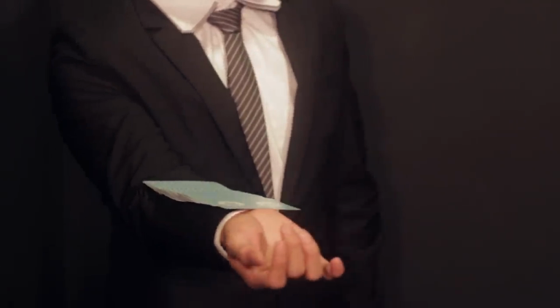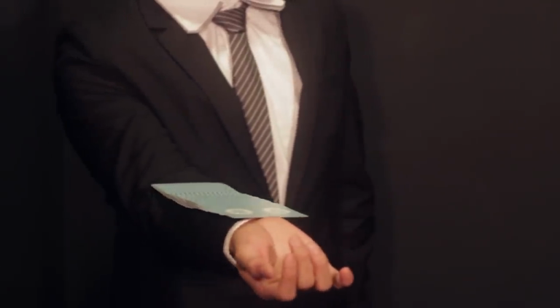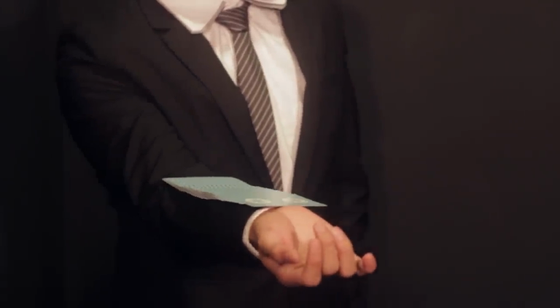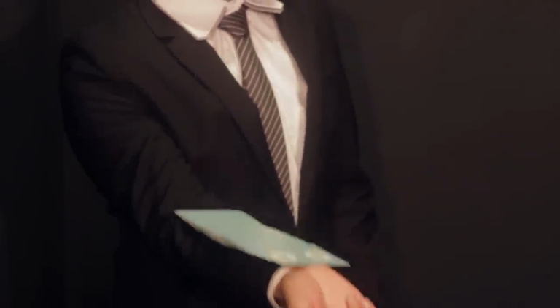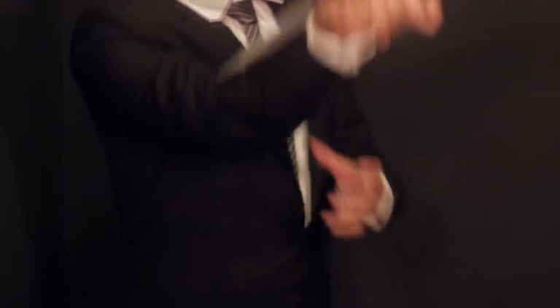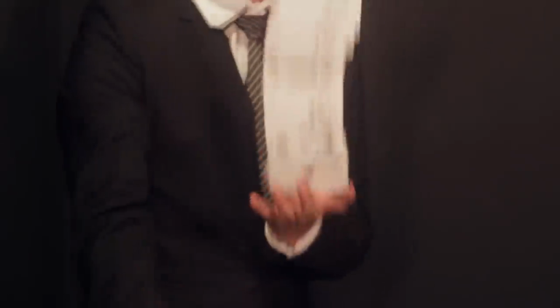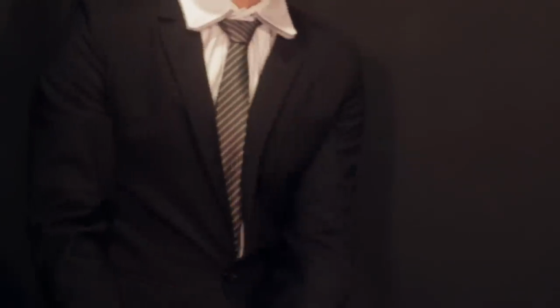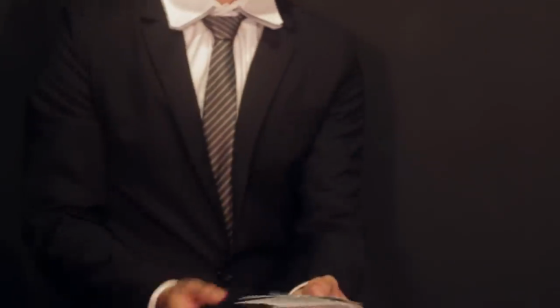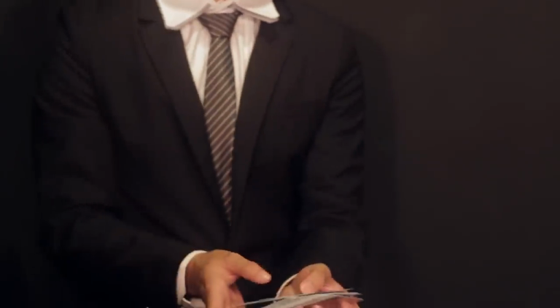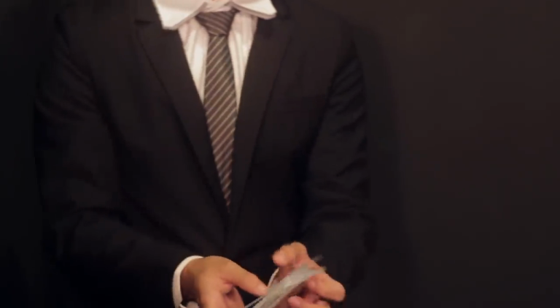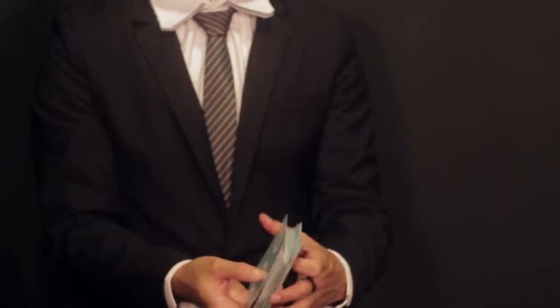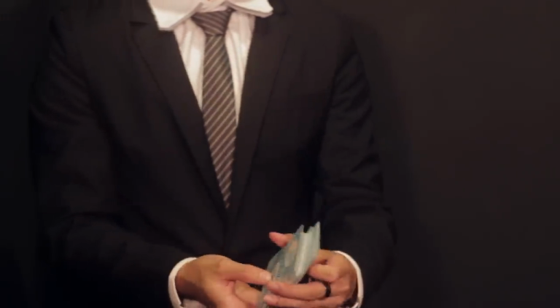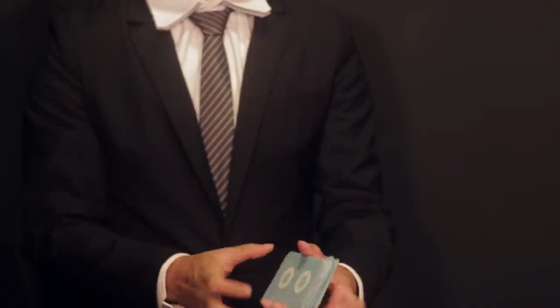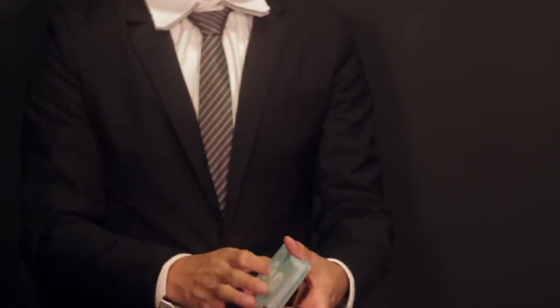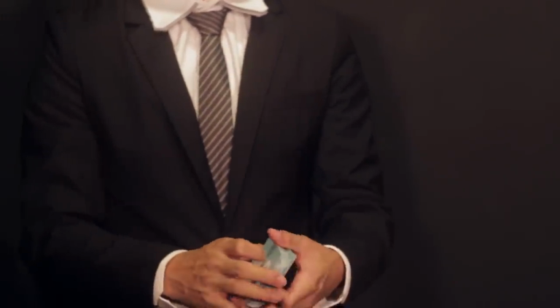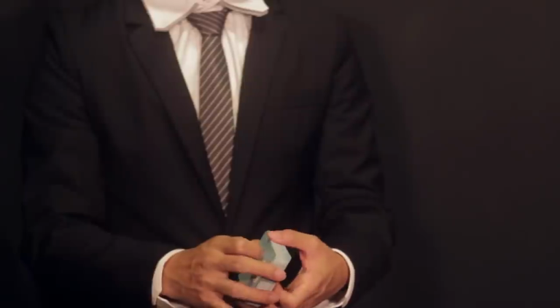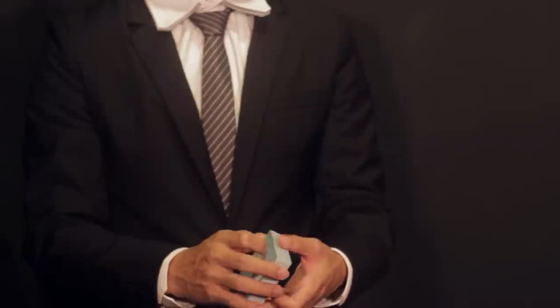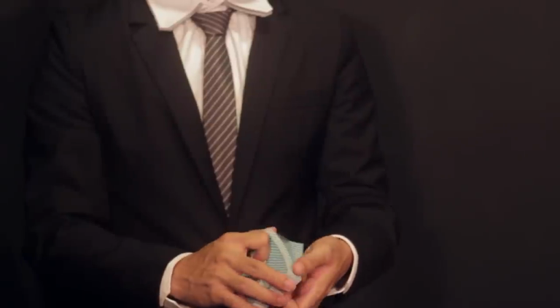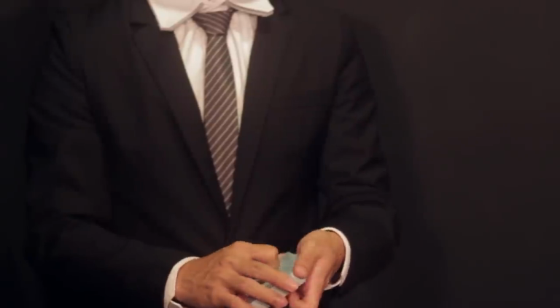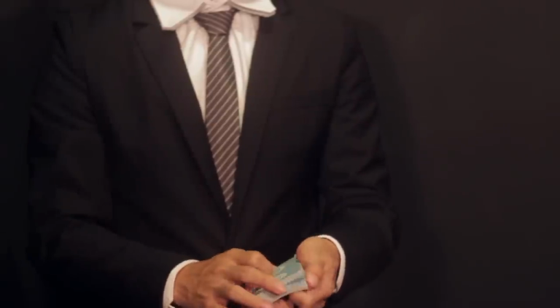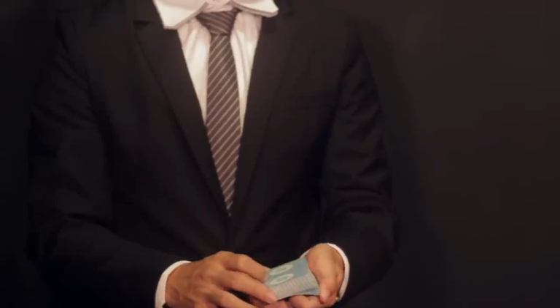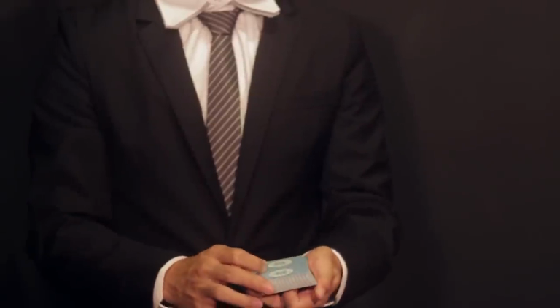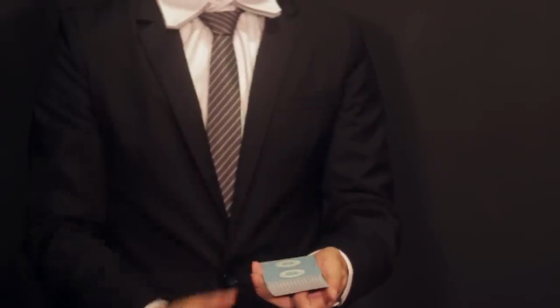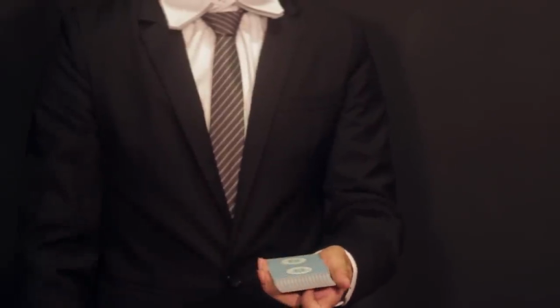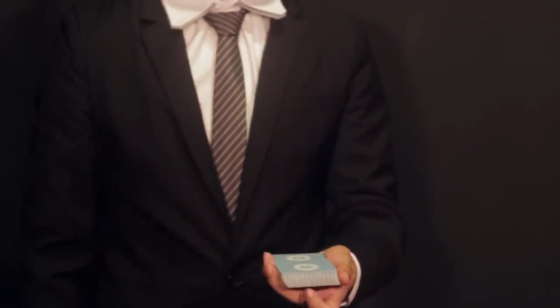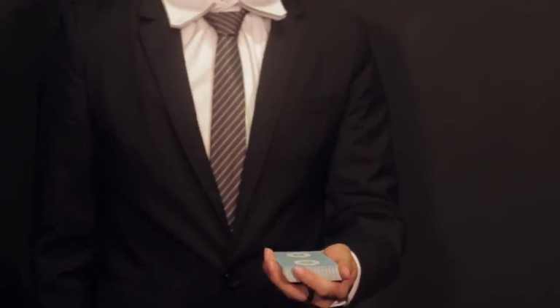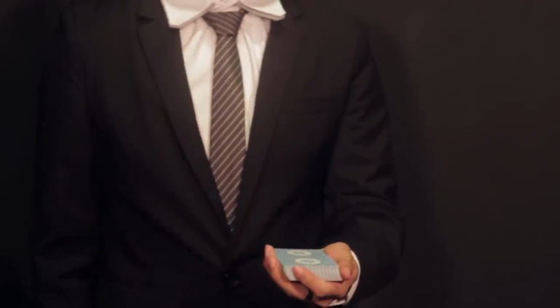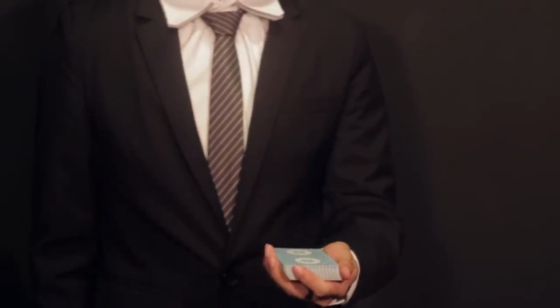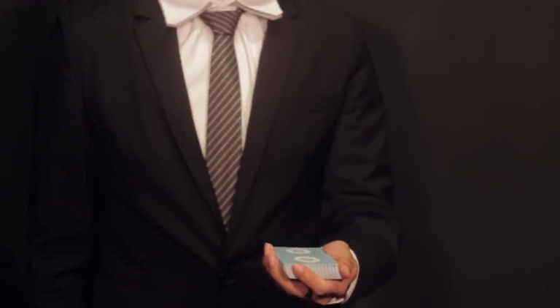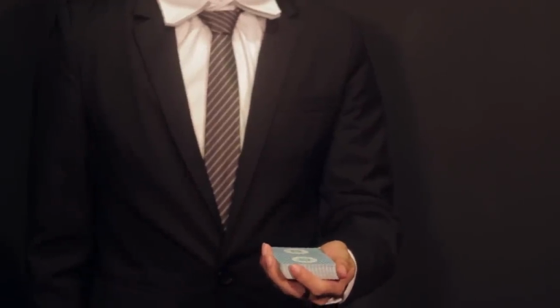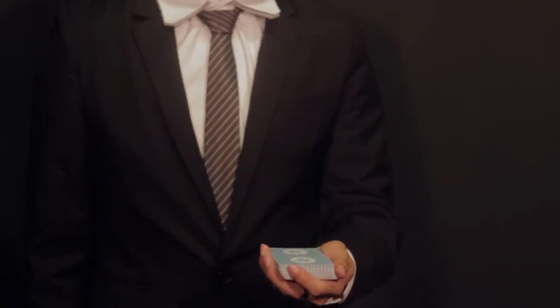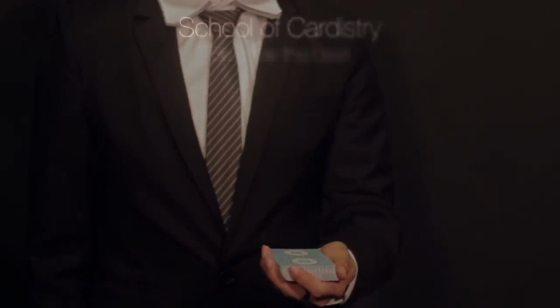Bring your arm up quickly and firmly. This will cause the cards to fly up. Catch all the cards in your other hand. You might find this move easier without a sleeve.